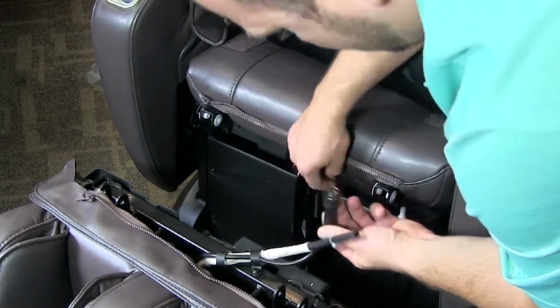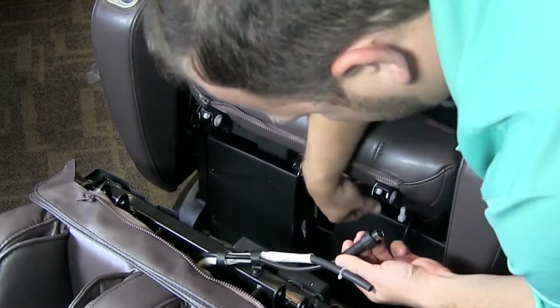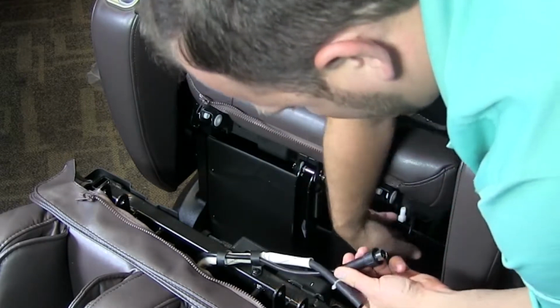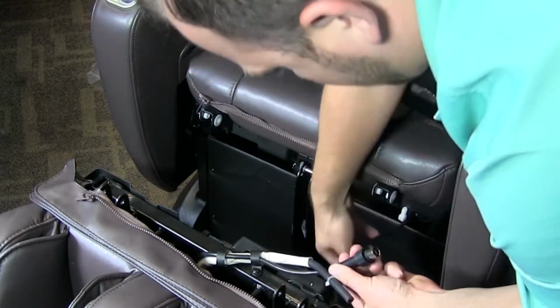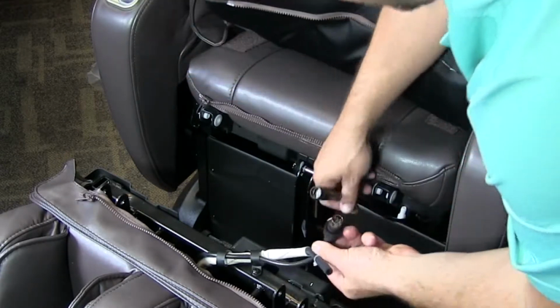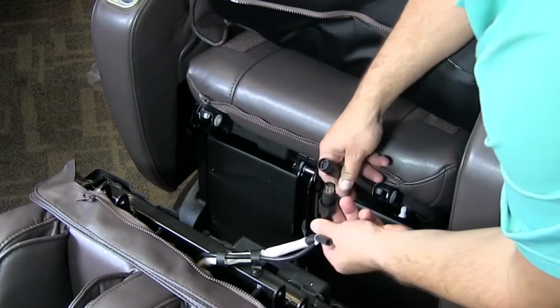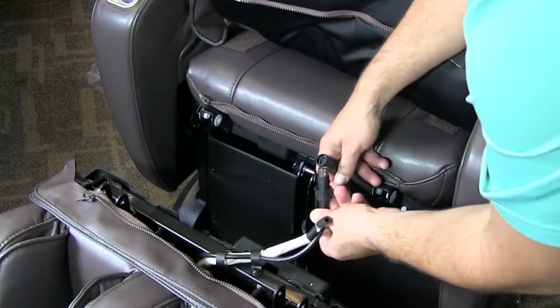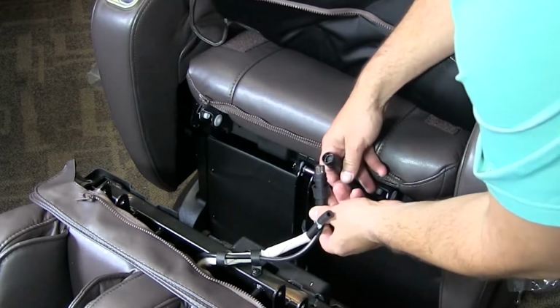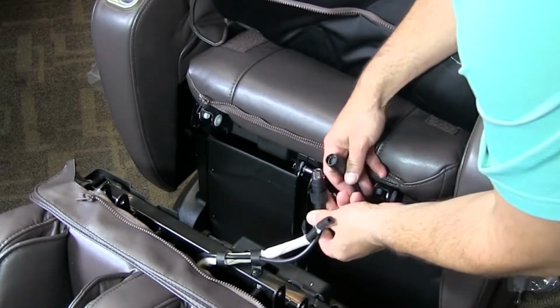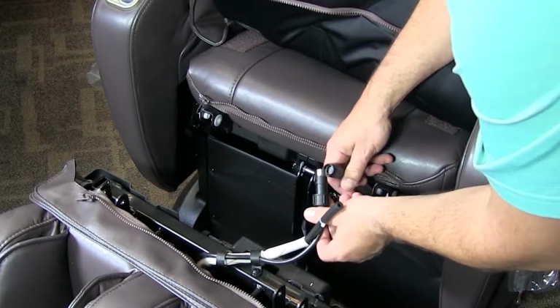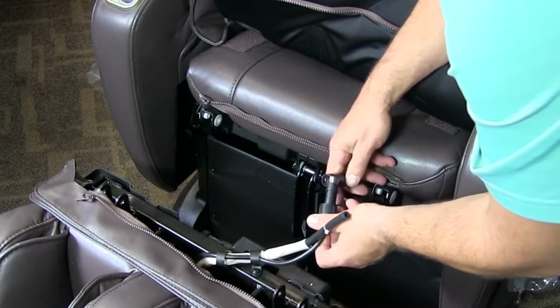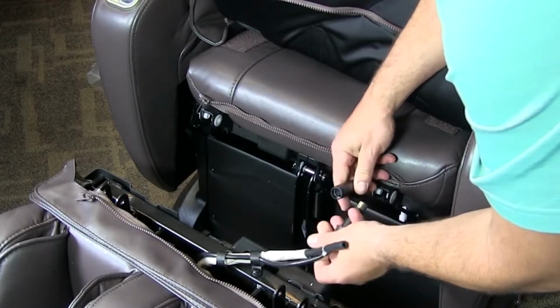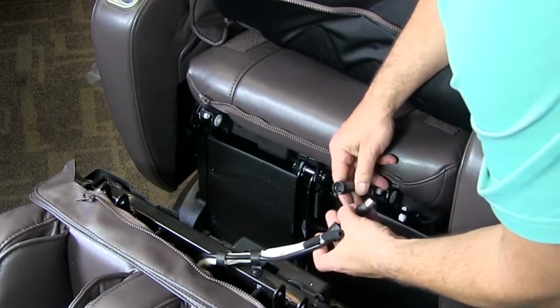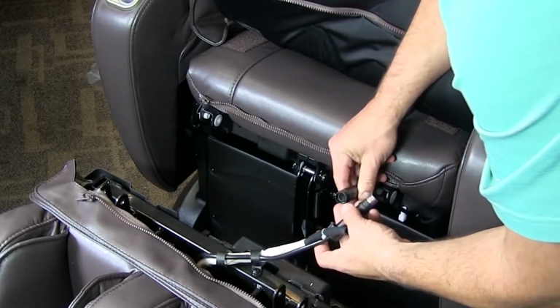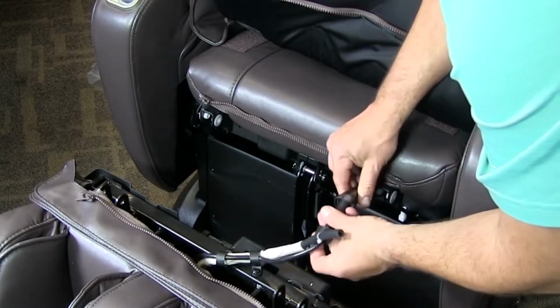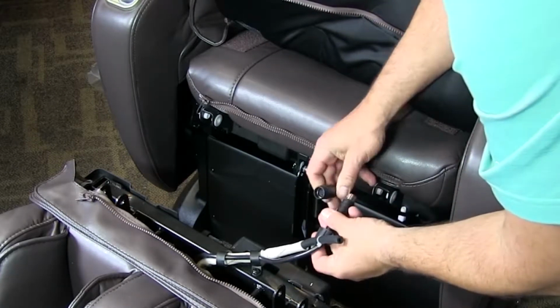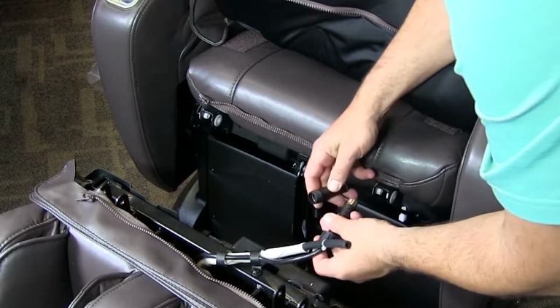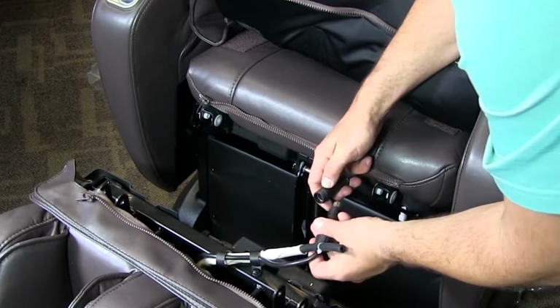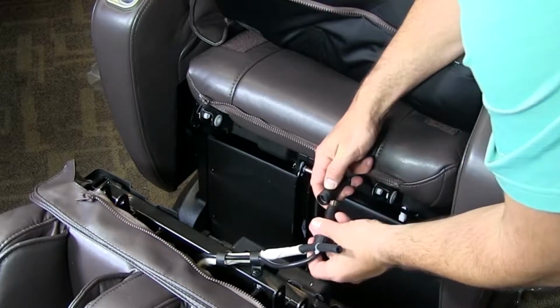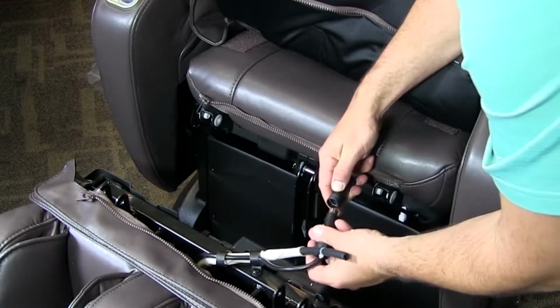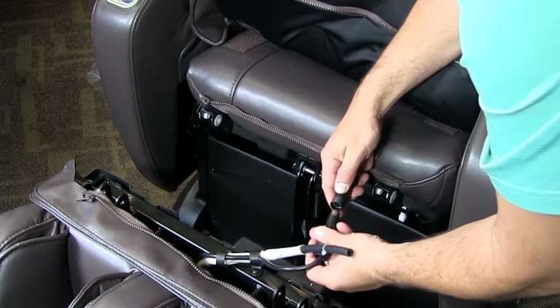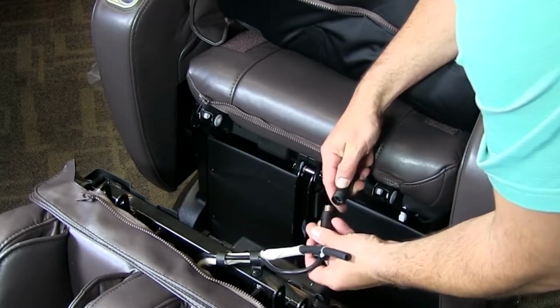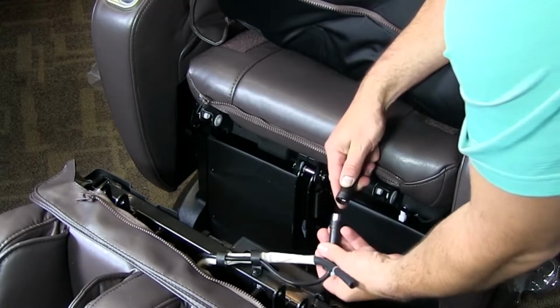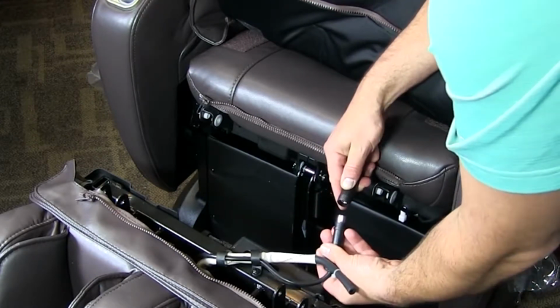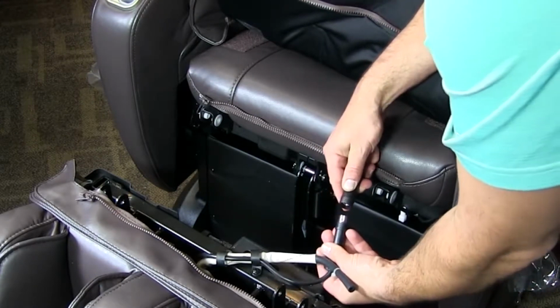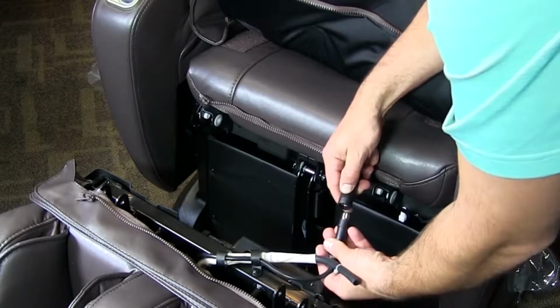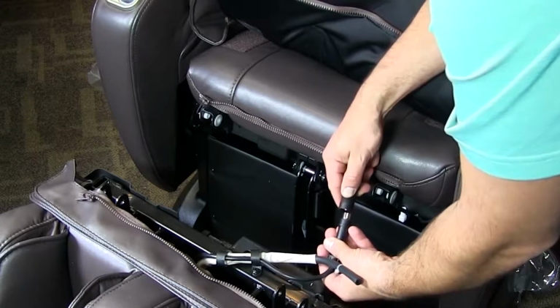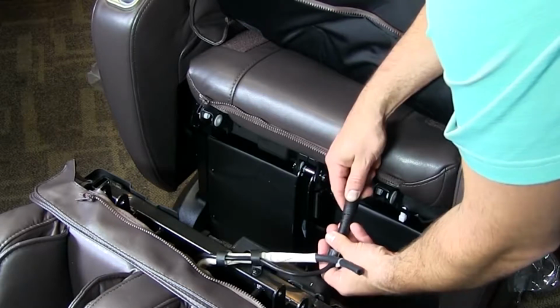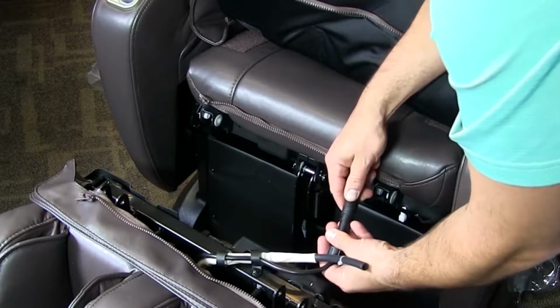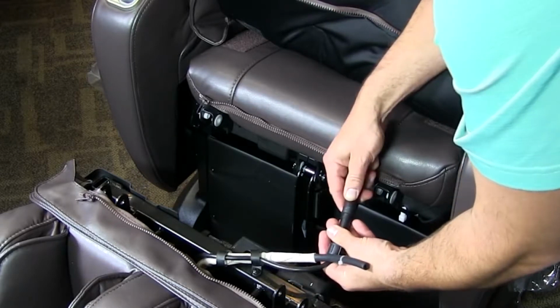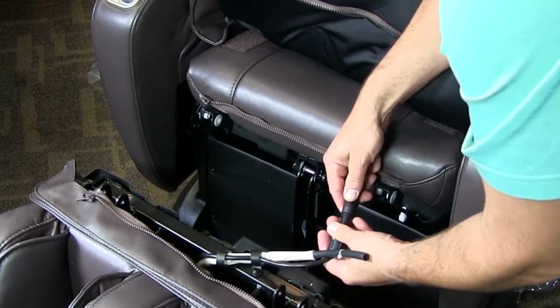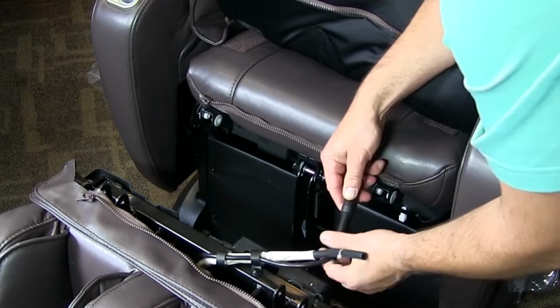Now we are going to hook up the electrical component. Make sure that you align the two arrows up right here before you put it together.